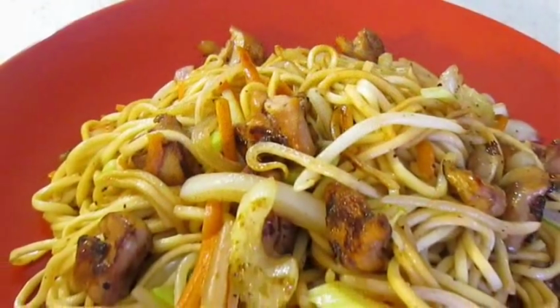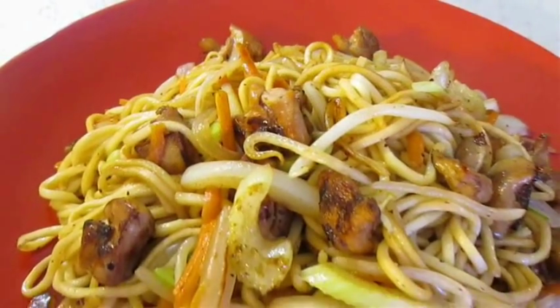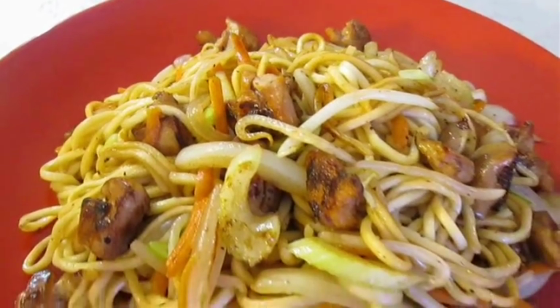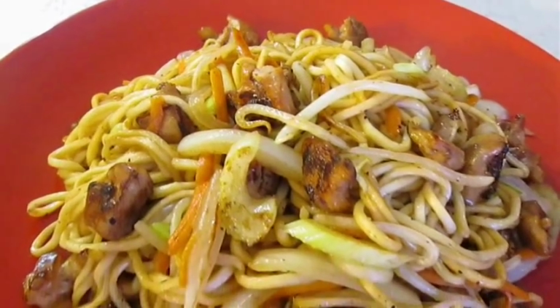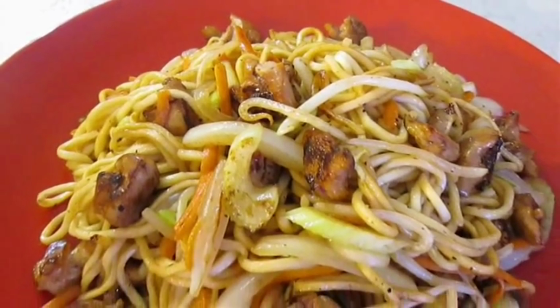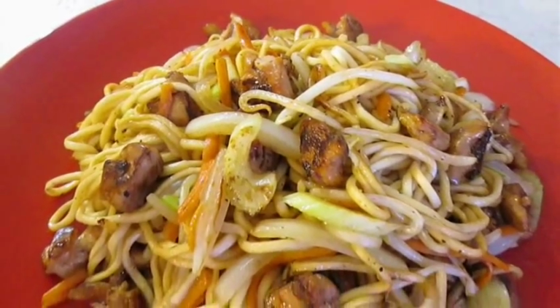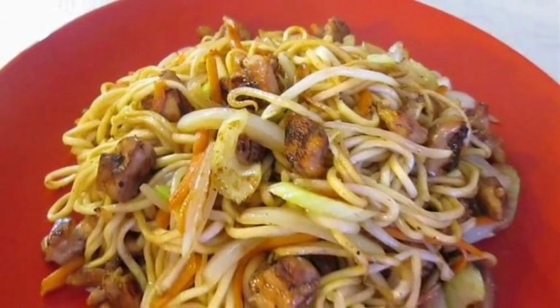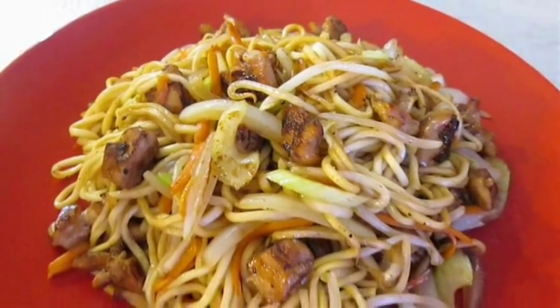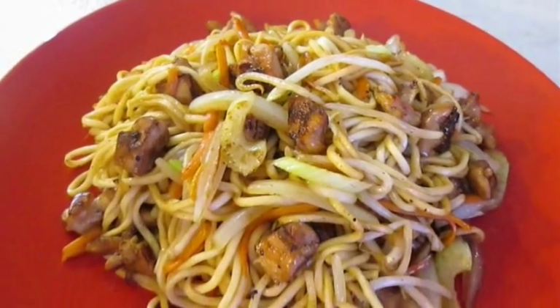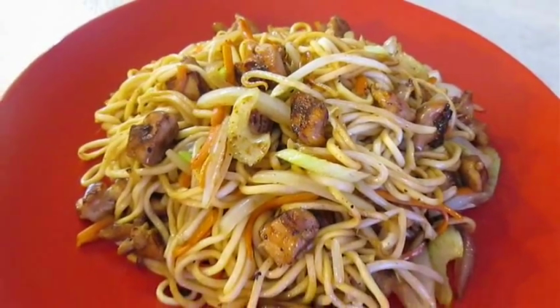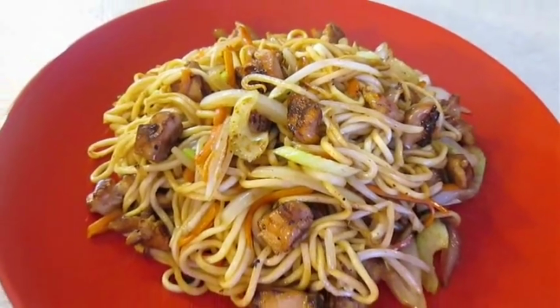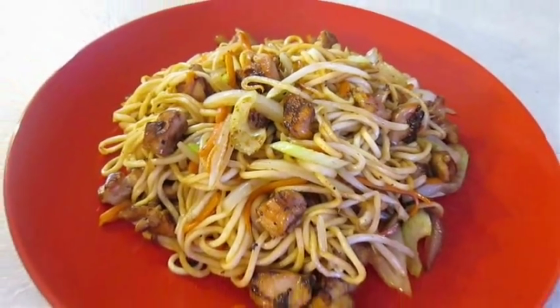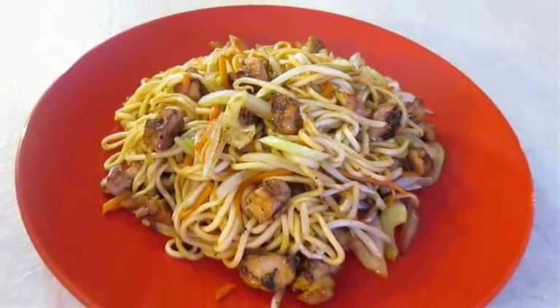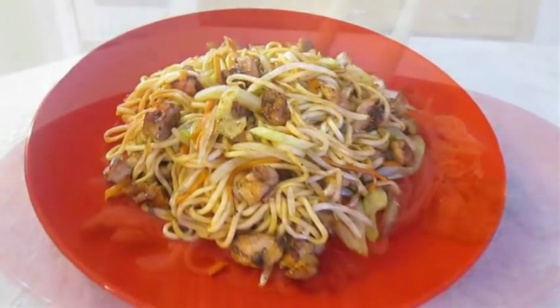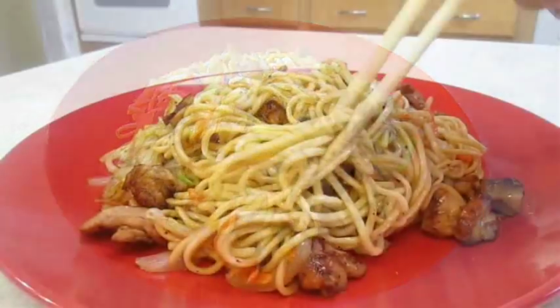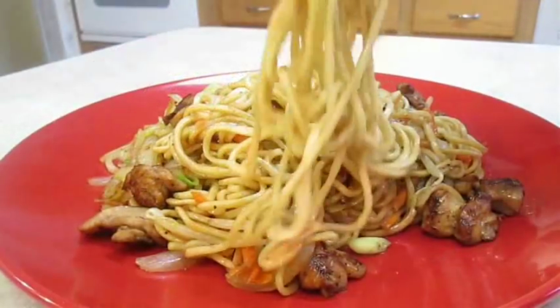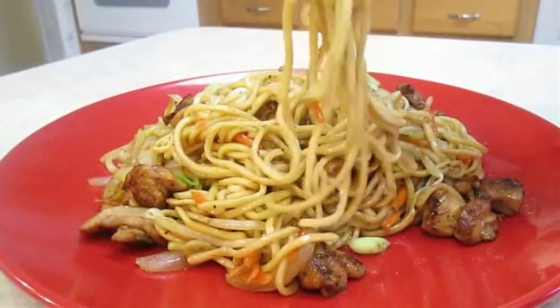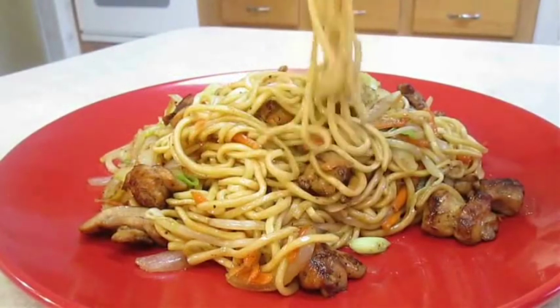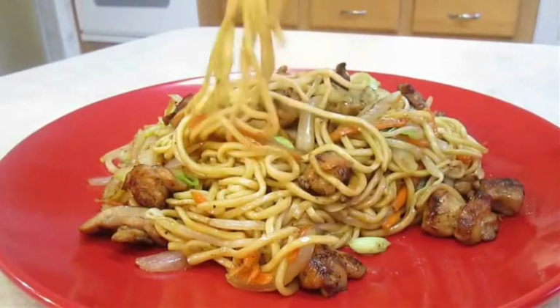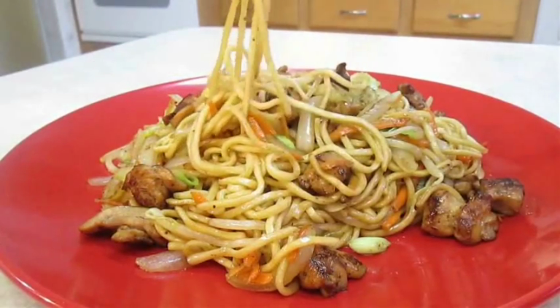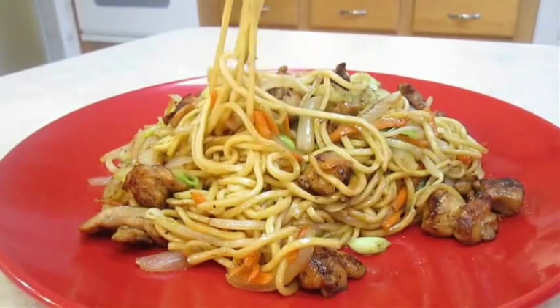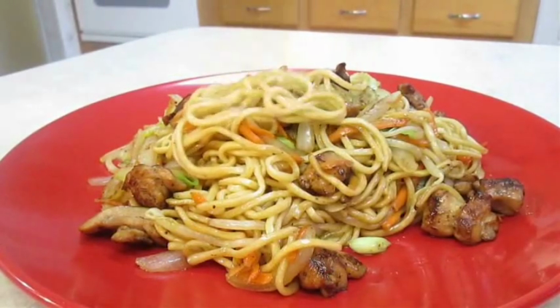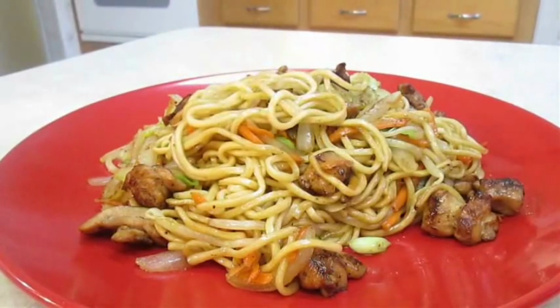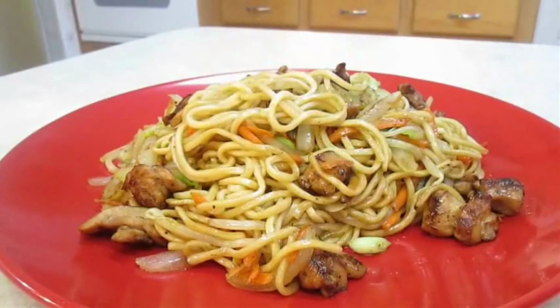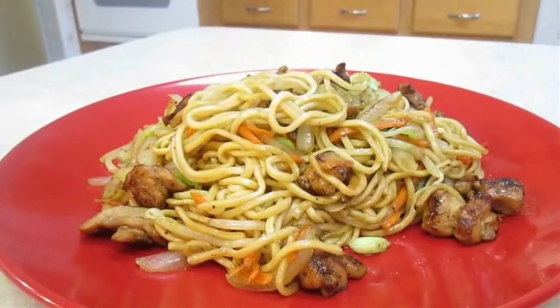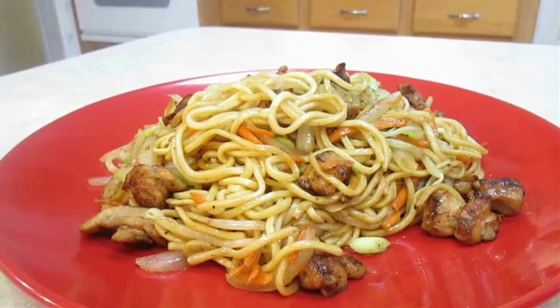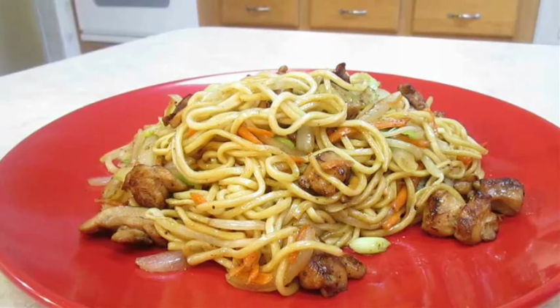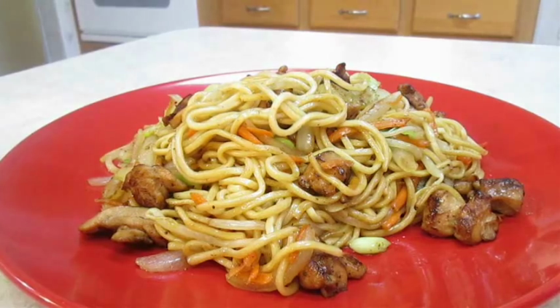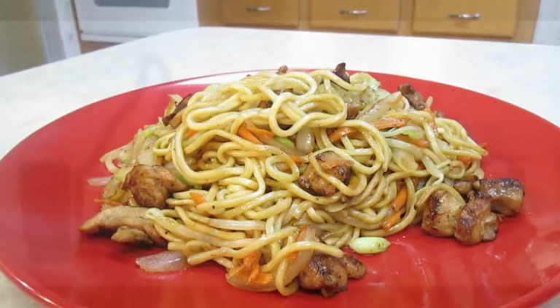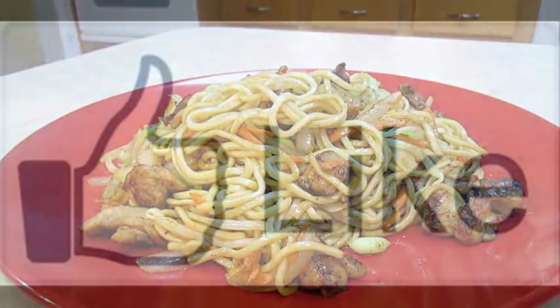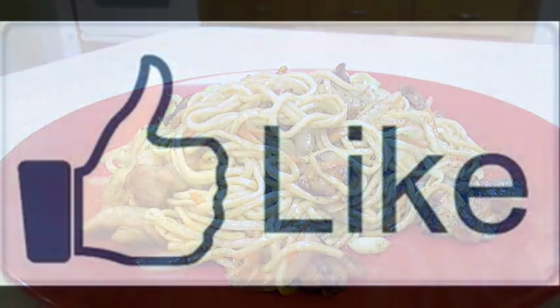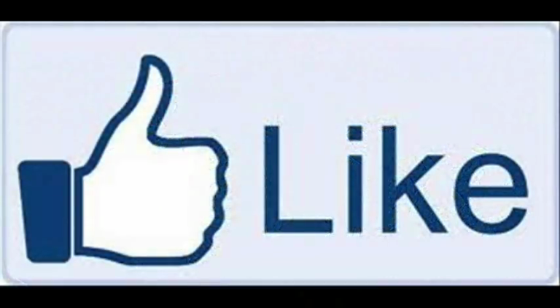And there you have it — chicken chow mein, right here in the Poor Man's Gourmet Kitchen. Thank you for watching, and be sure to stop by poormansgourmetkitchen.com for more recipes and exact ingredients.